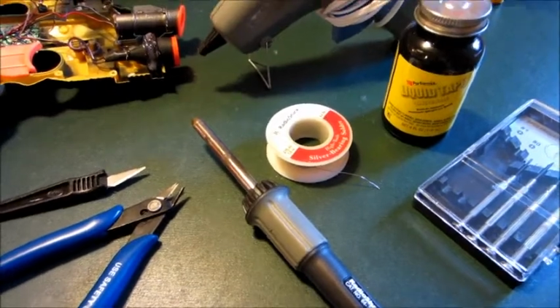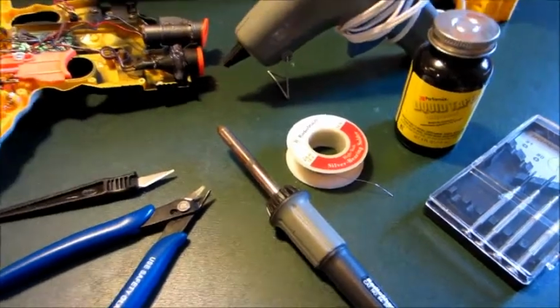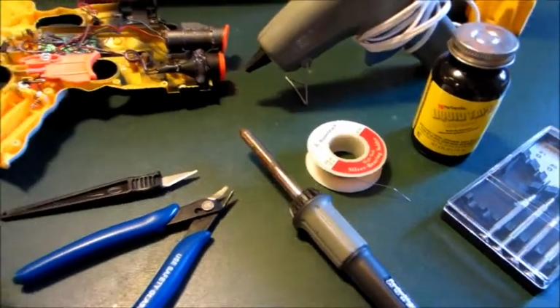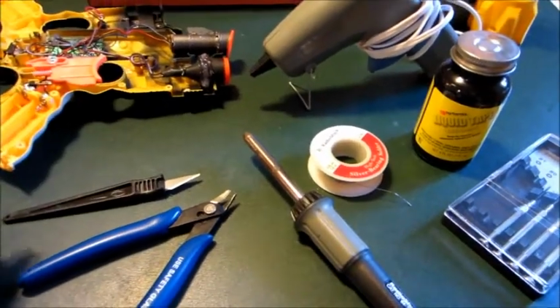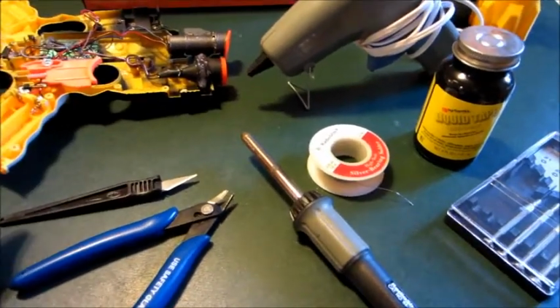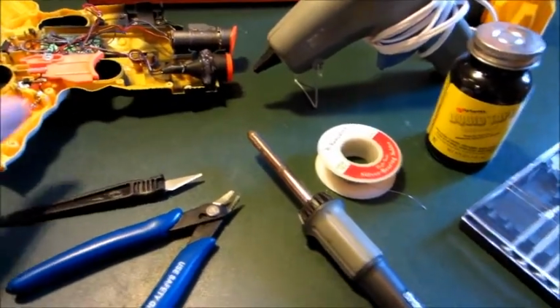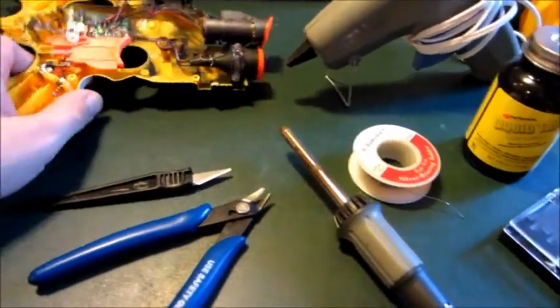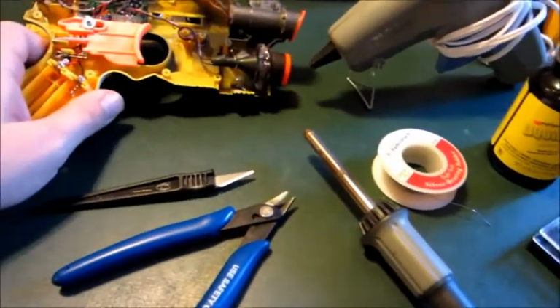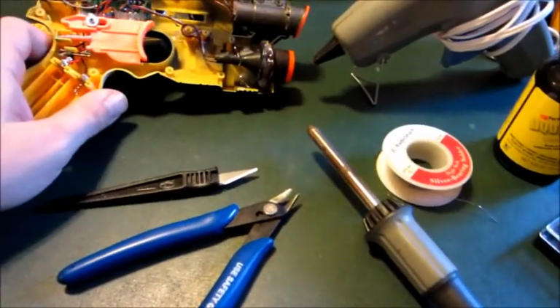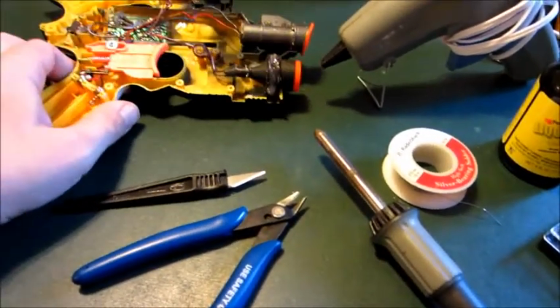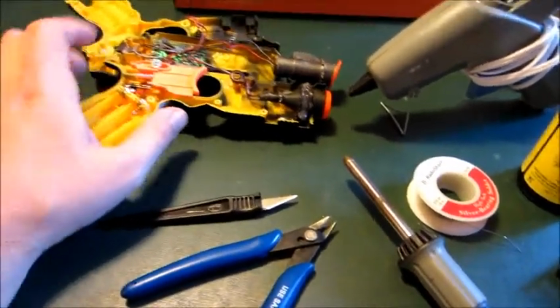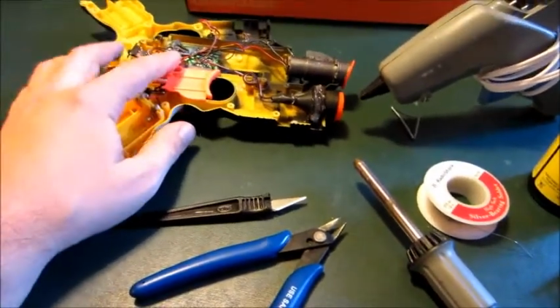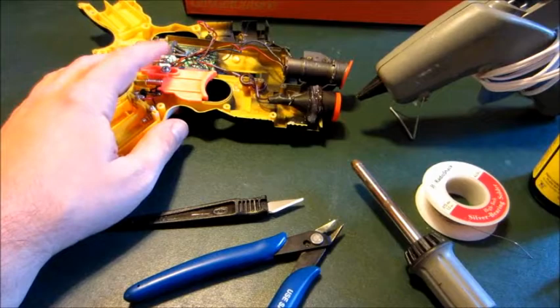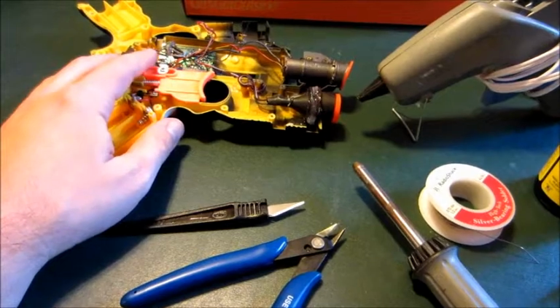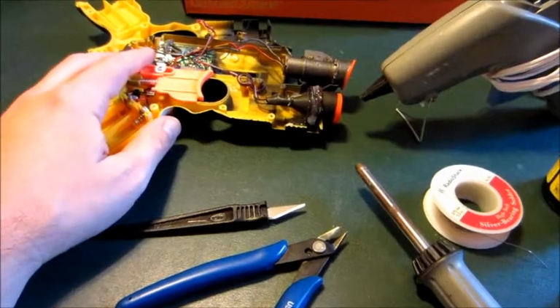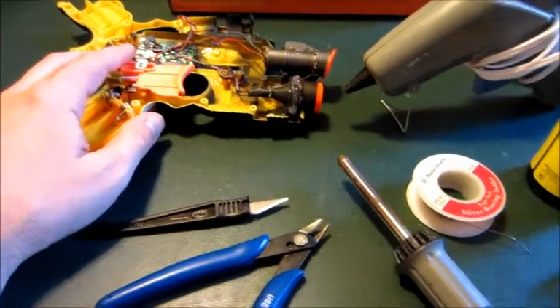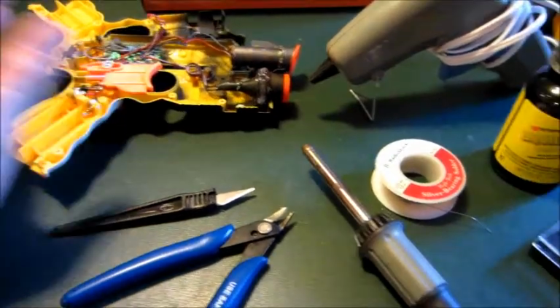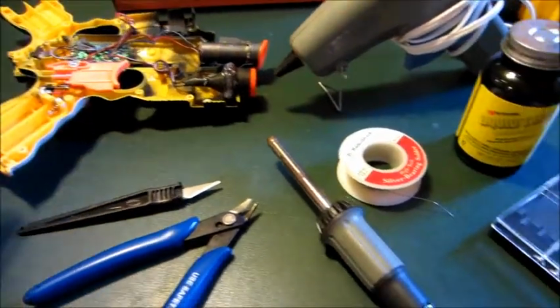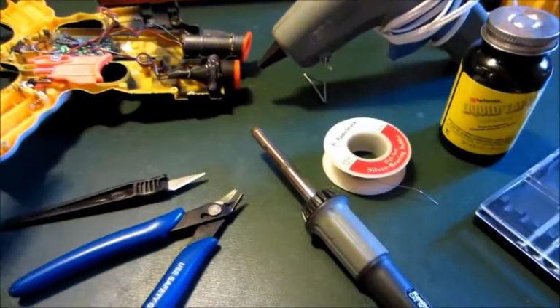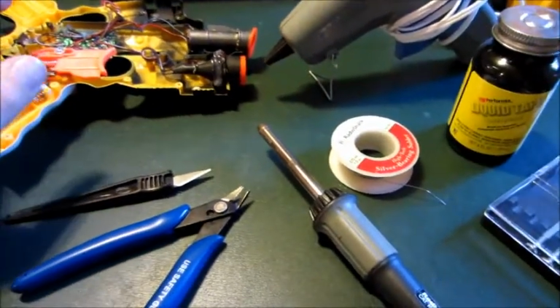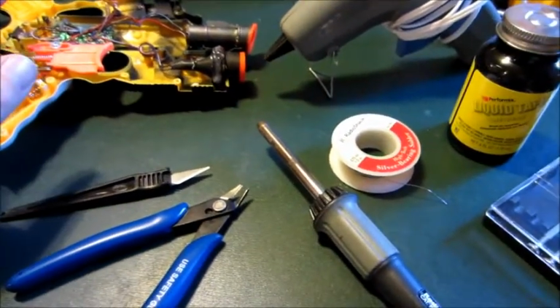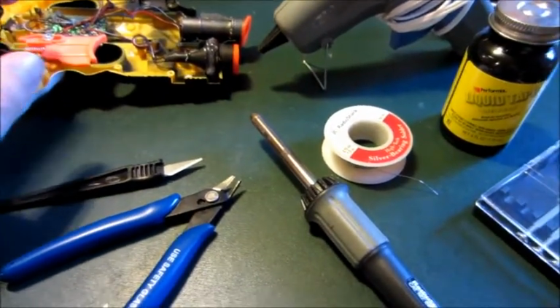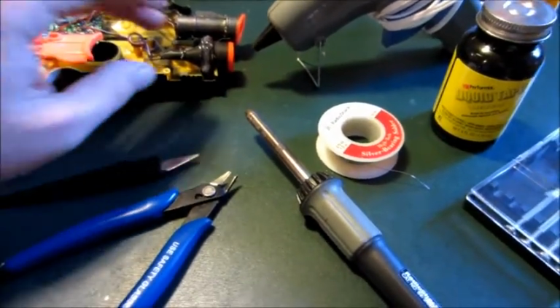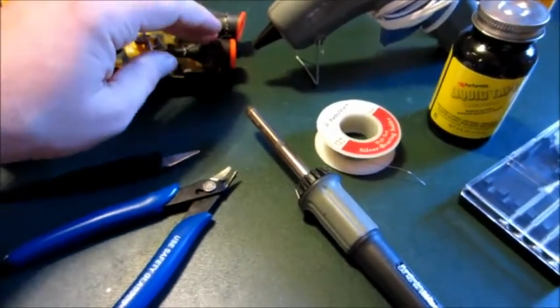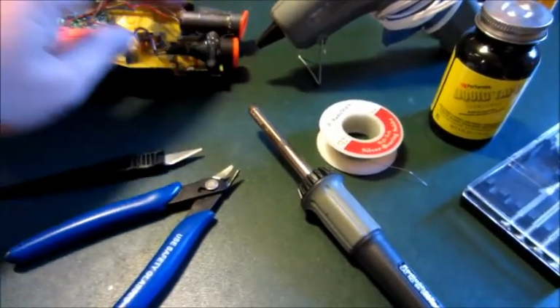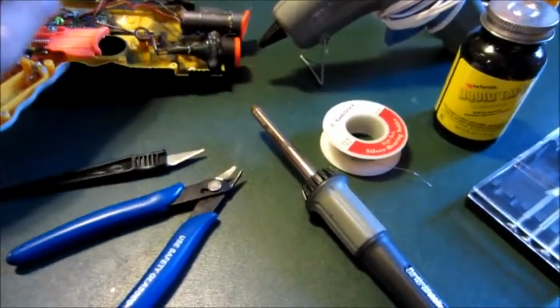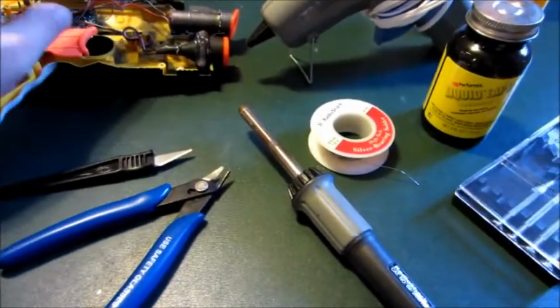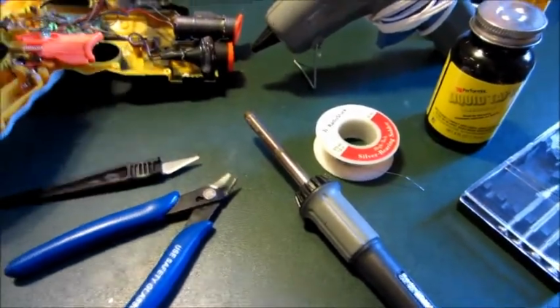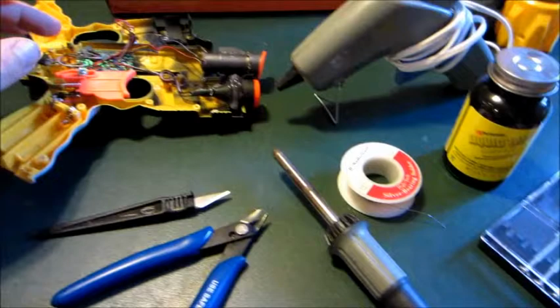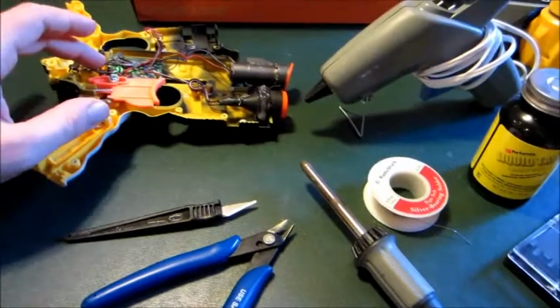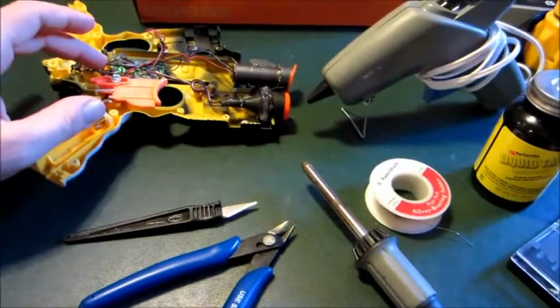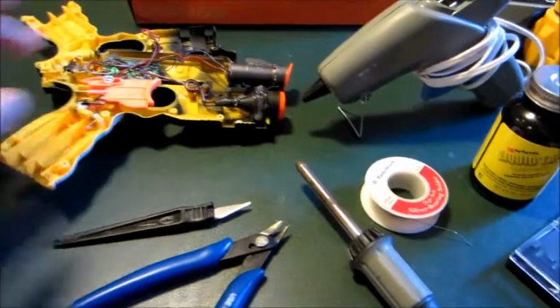A Dremel's probably a good thing to have on hand too, for cleaning out areas of the internals inside your case for wherever you need stuff like your lens, a speaker, or the motherboard.